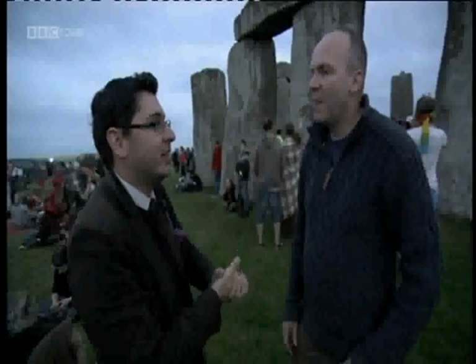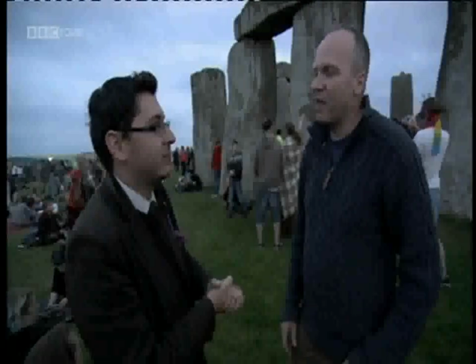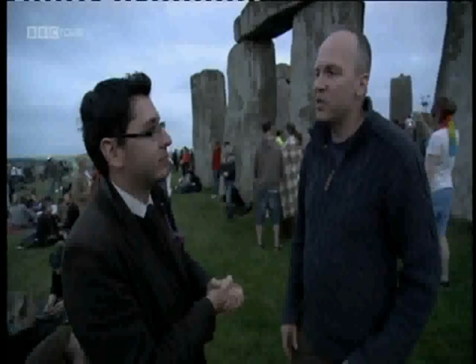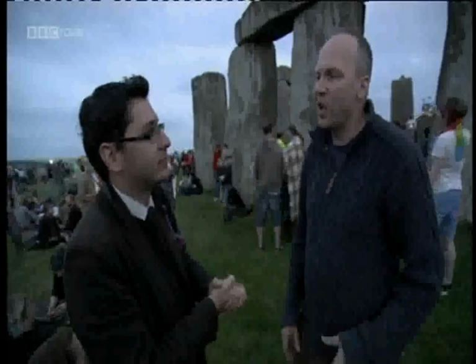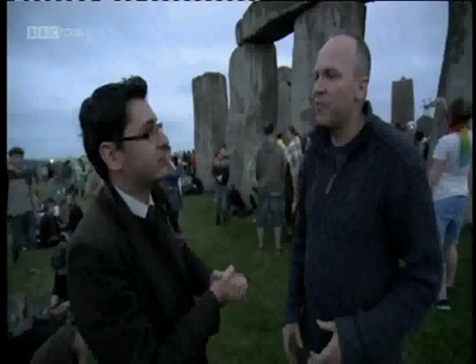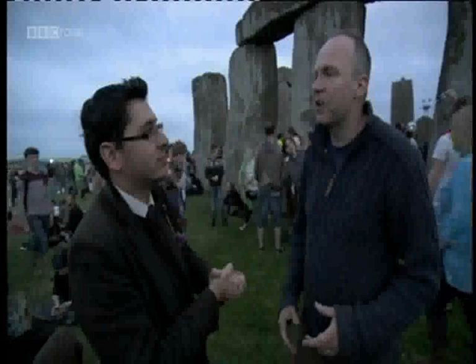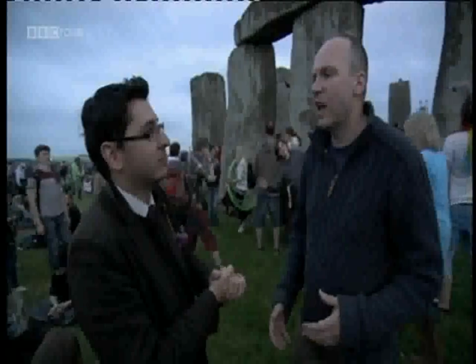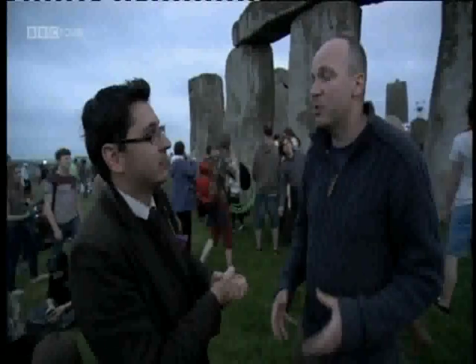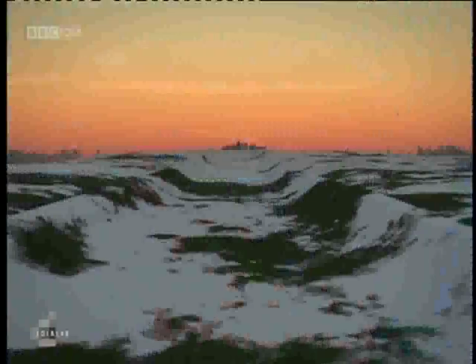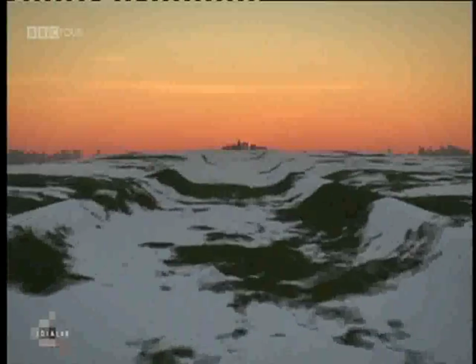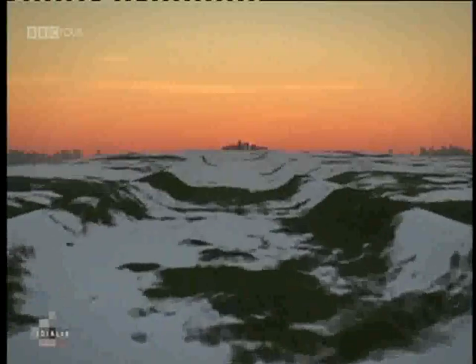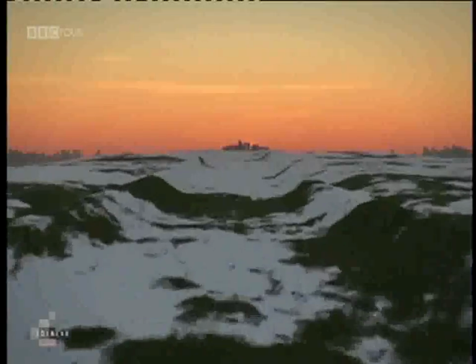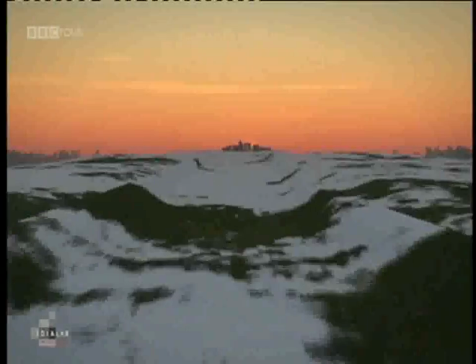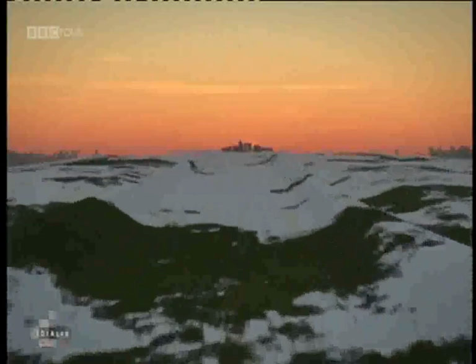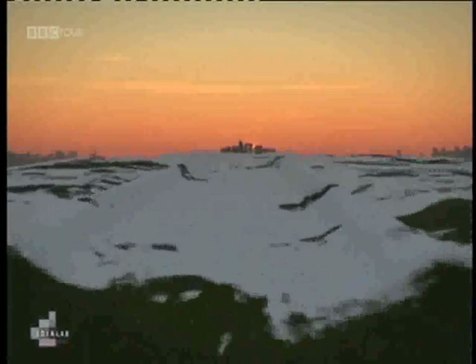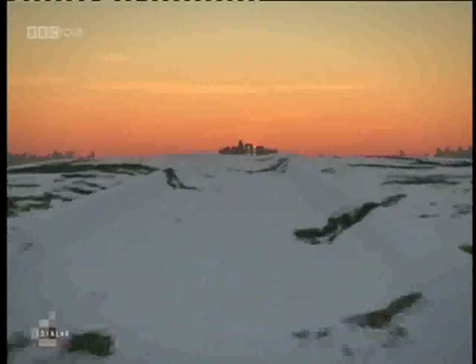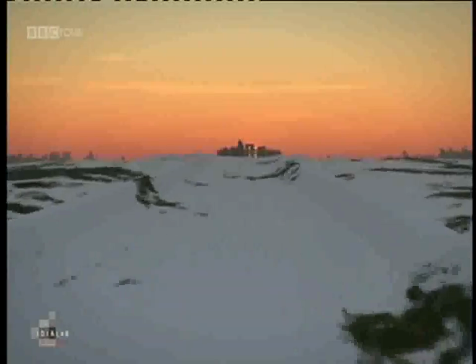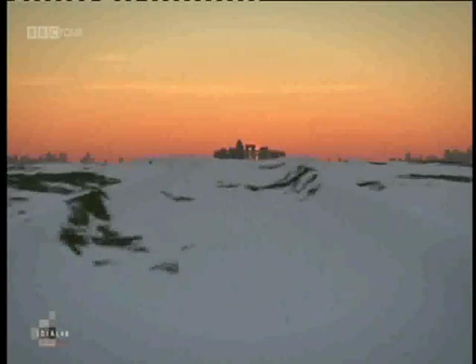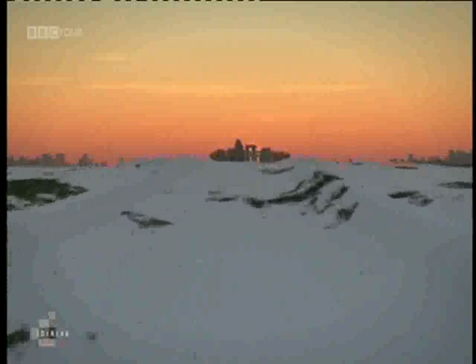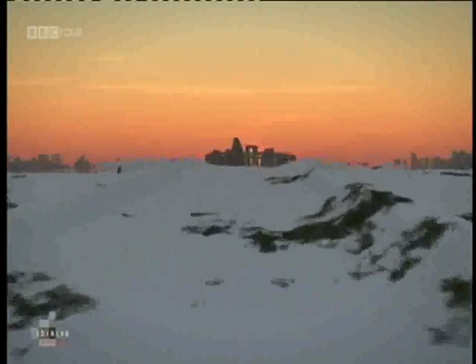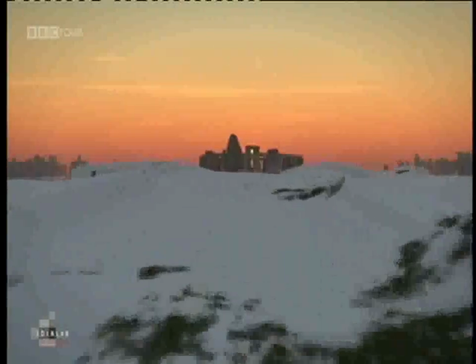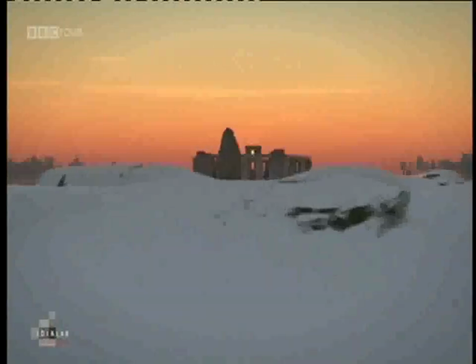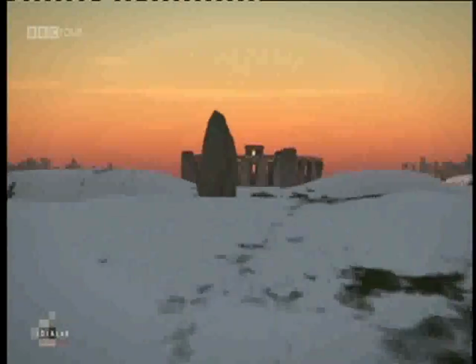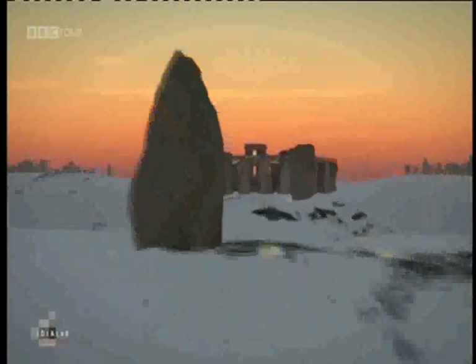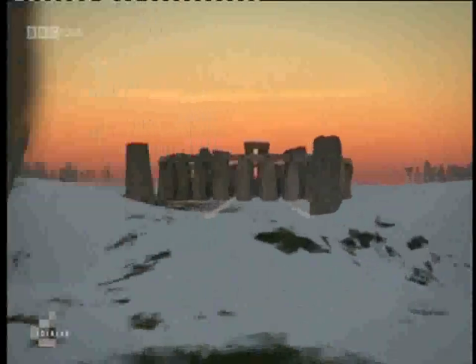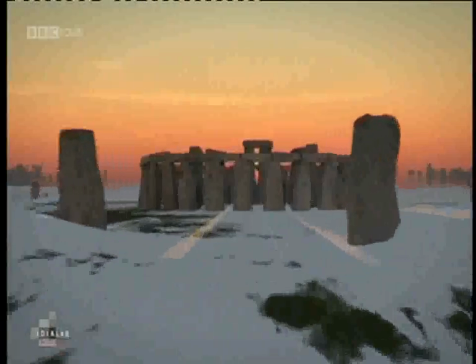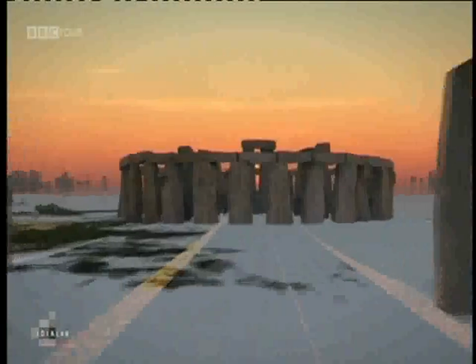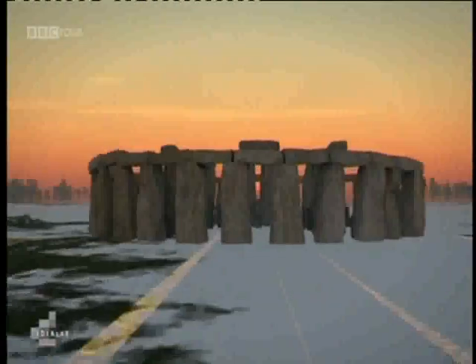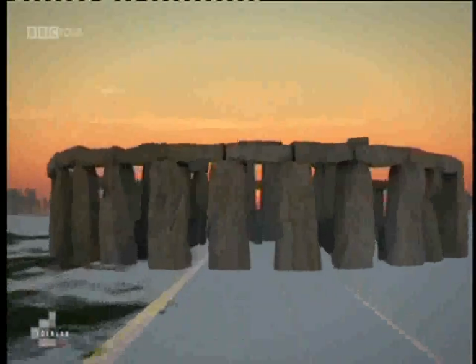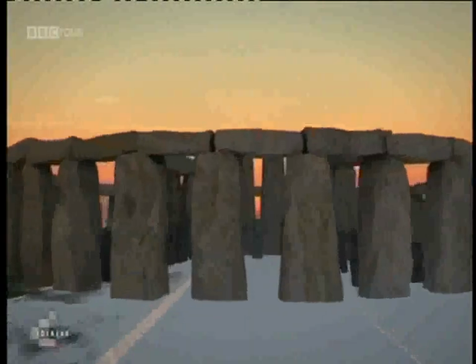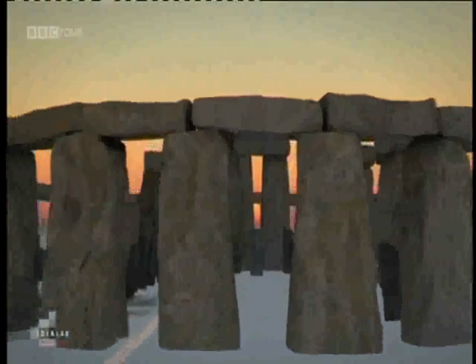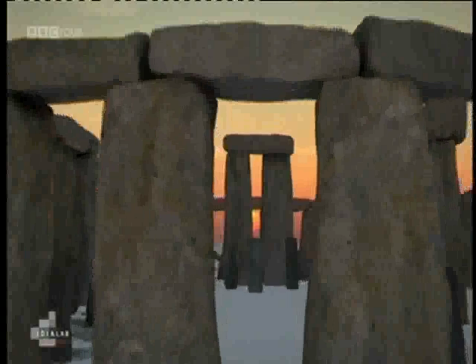Yeah, about then — to when Stonehenge was first built, and possibly to look at how it changed over time. And also, of course, where the sun rose might change slightly in terms of where the stones are and where they weren't. So we can see that with our model.